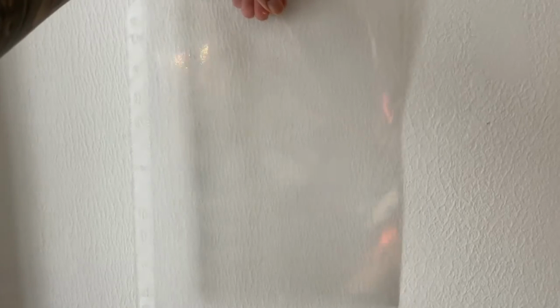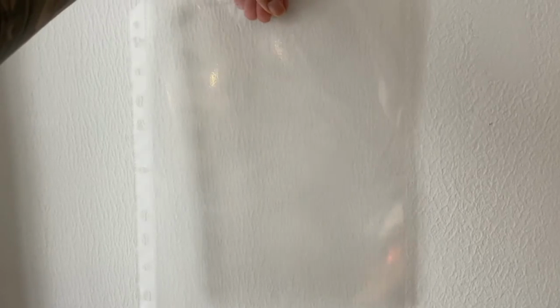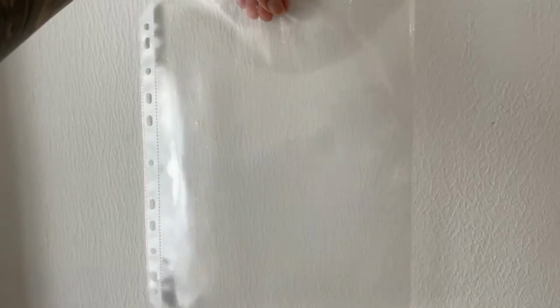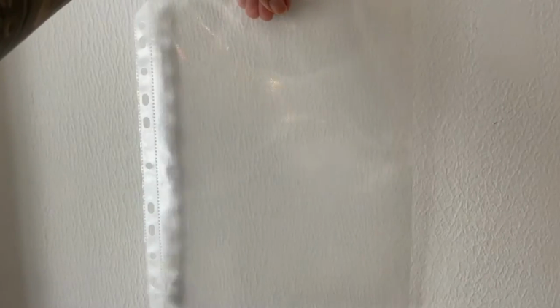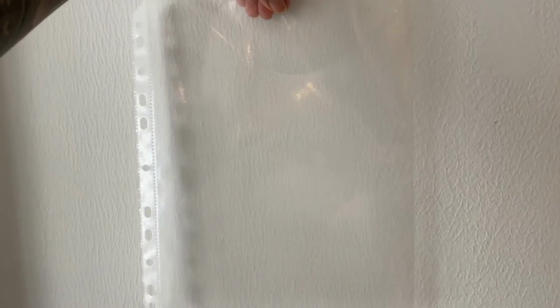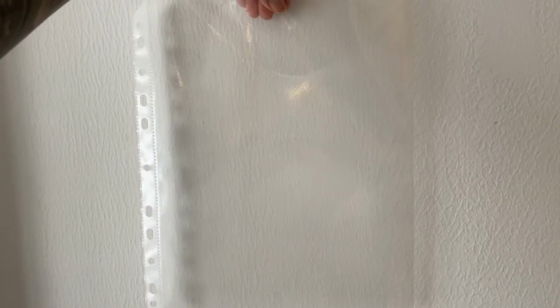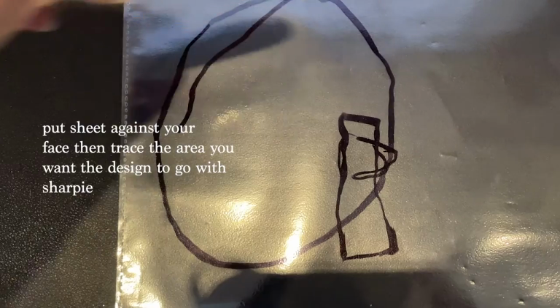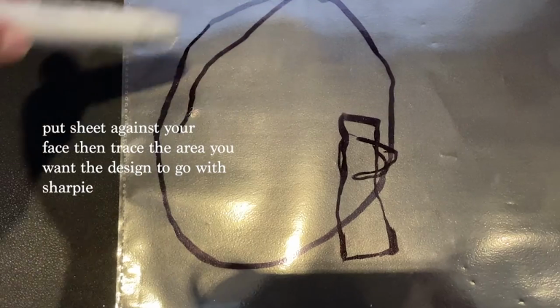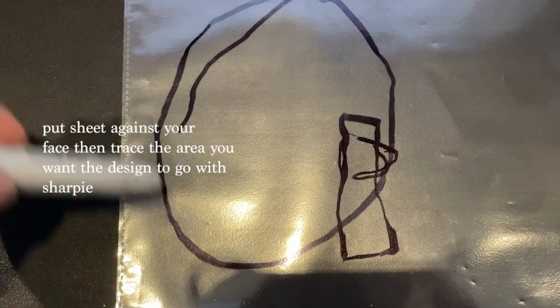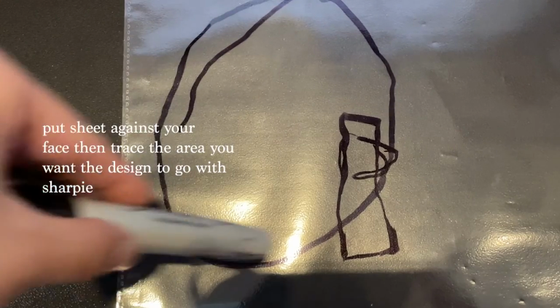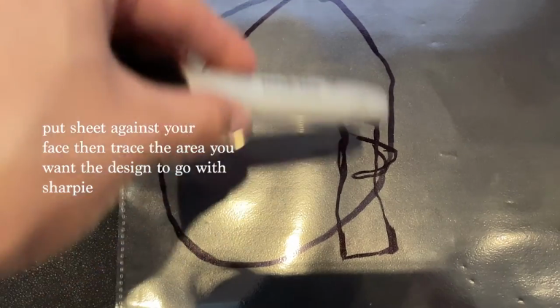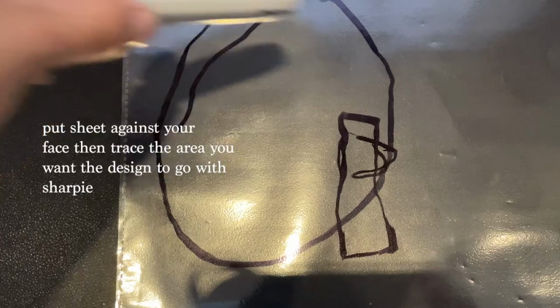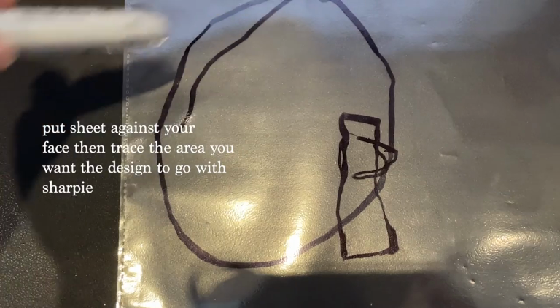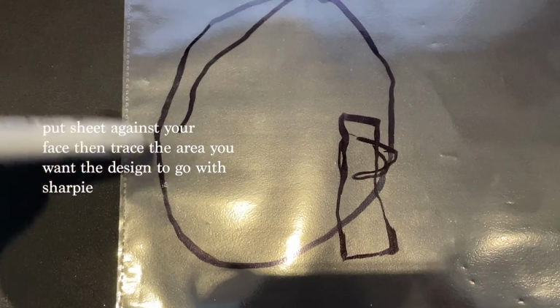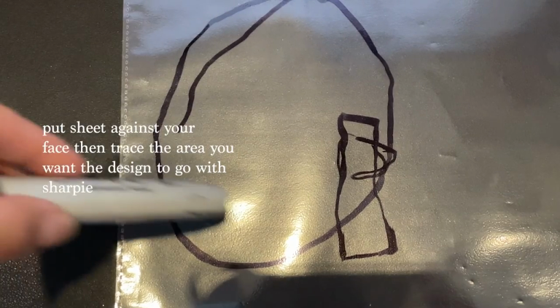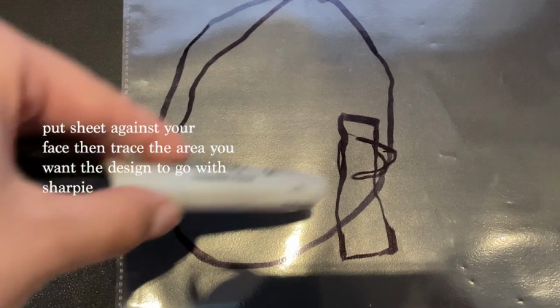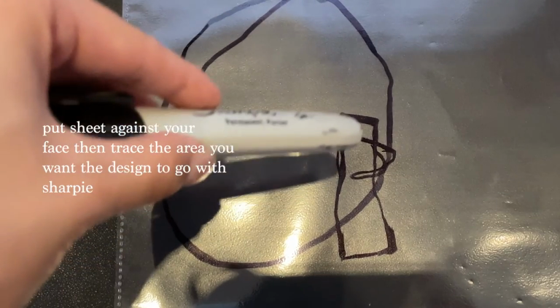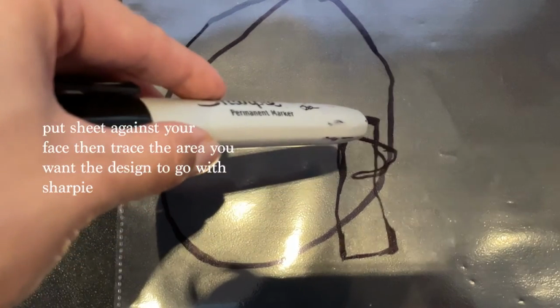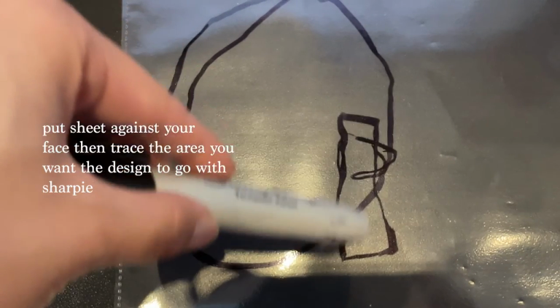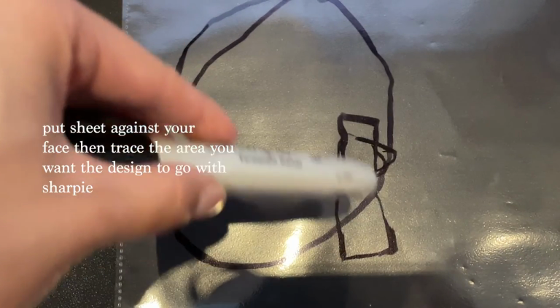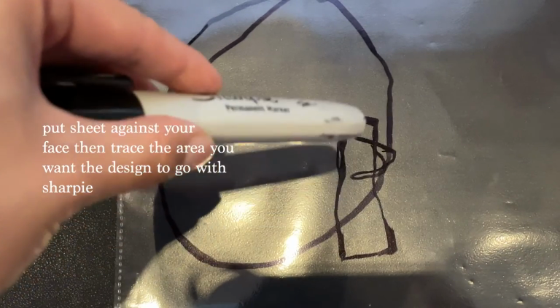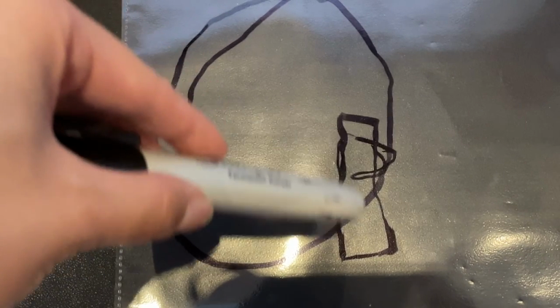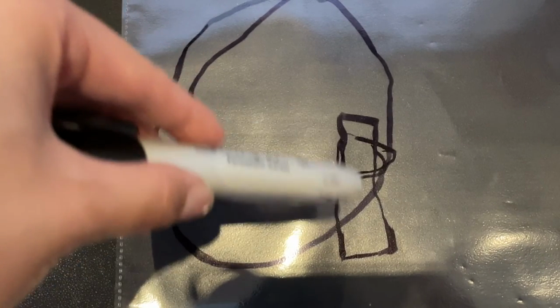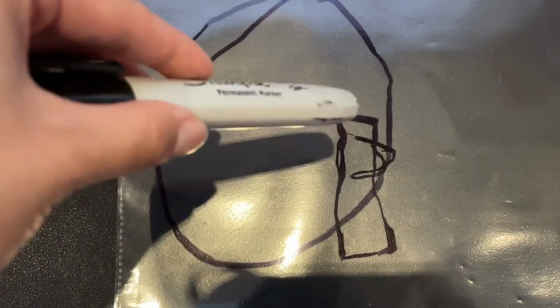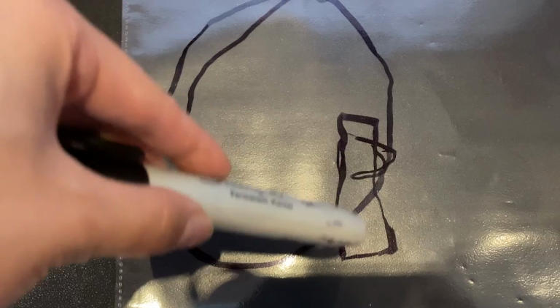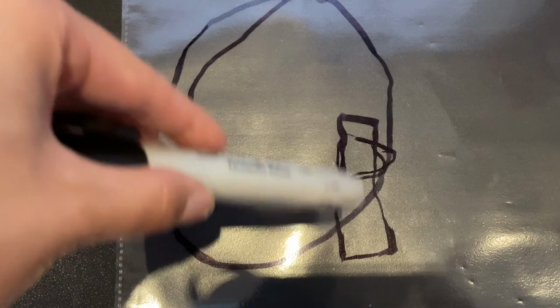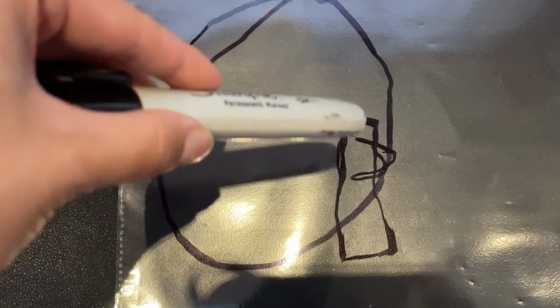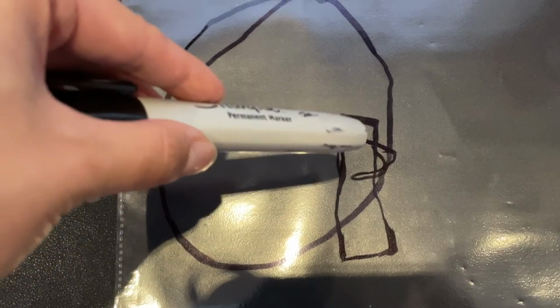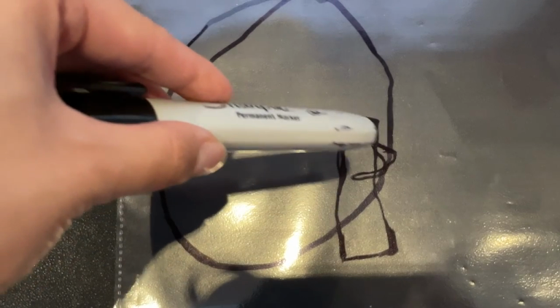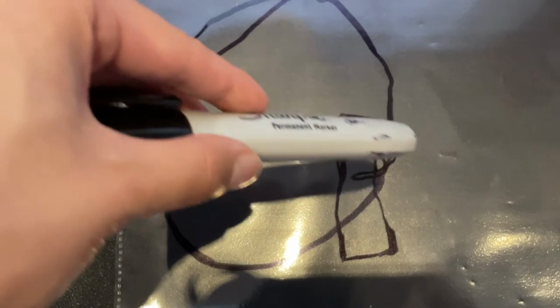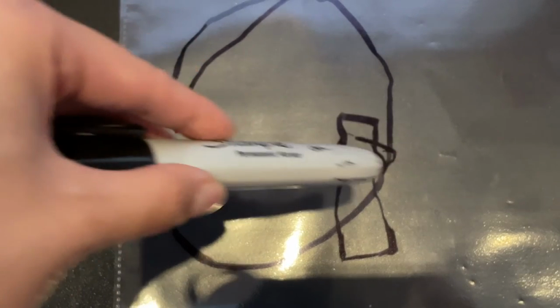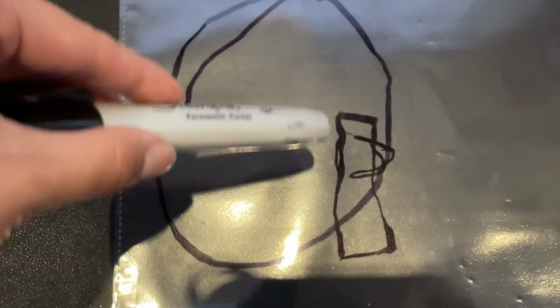Next, I took a transparent sheet protector and a thick Sharpie to mark where I wanted the flower on my face and how big it should be. I chose transparent because it's flexible and I can see better when I'm drawing. I drew a block around where my nose was to gauge the angle and where the extended leaf would go.